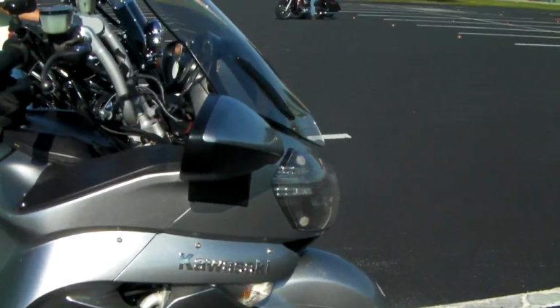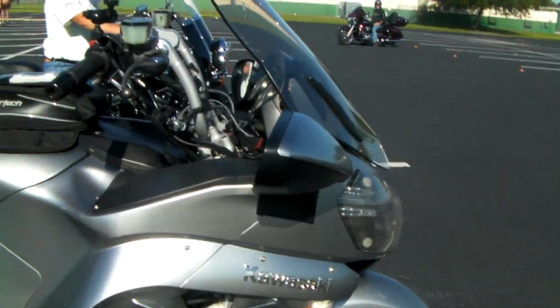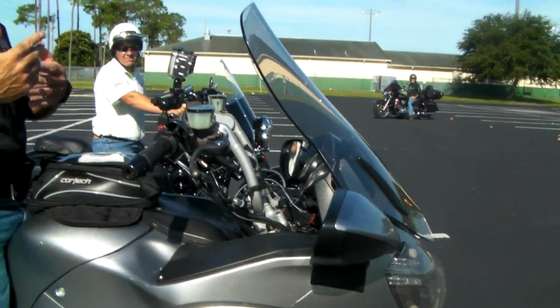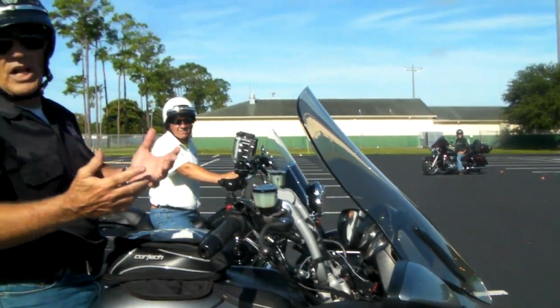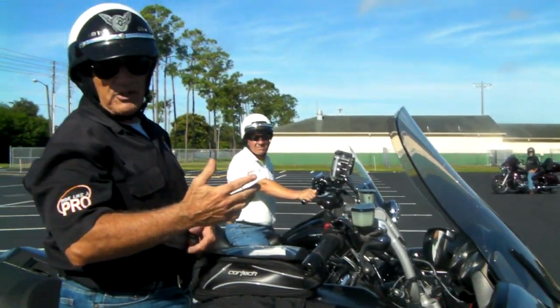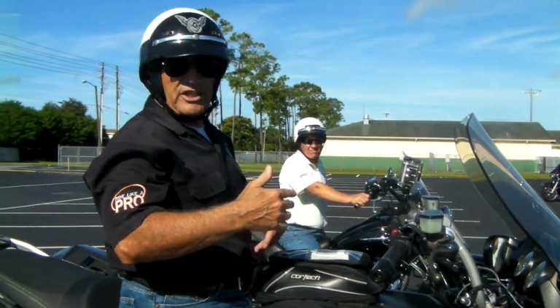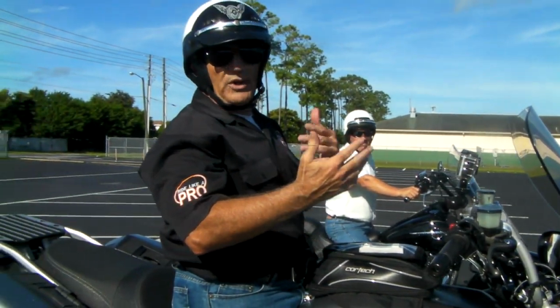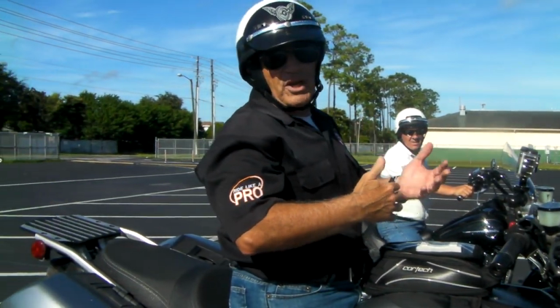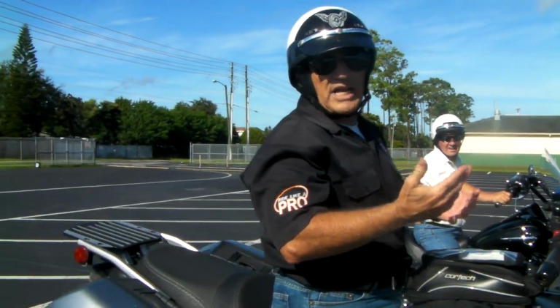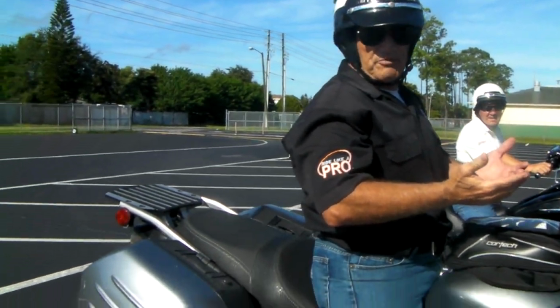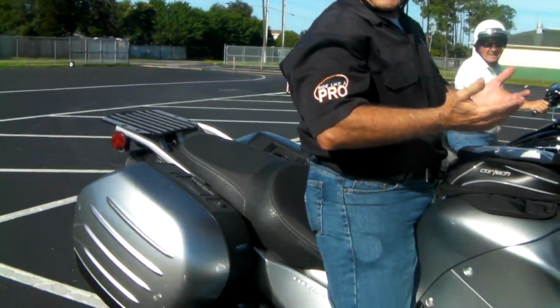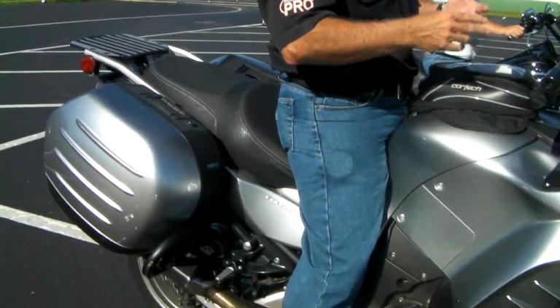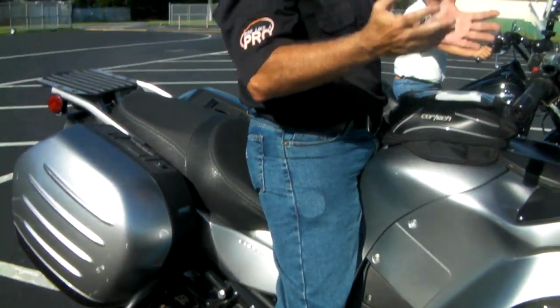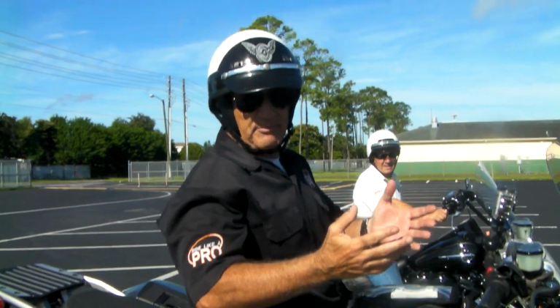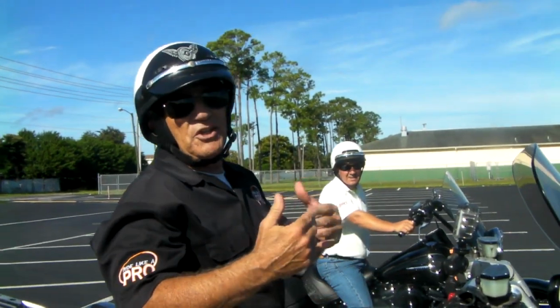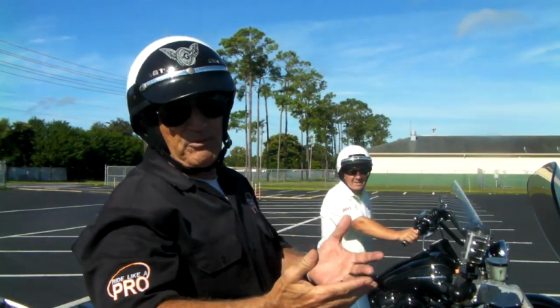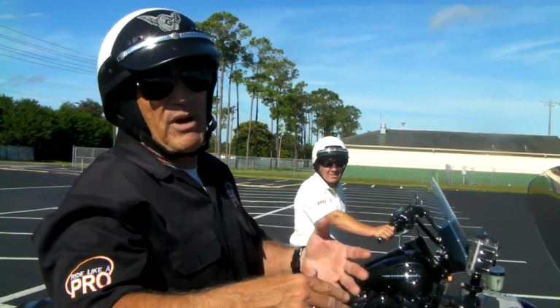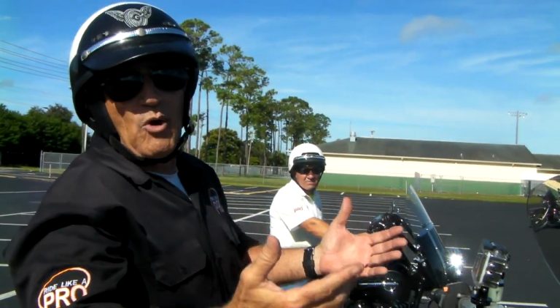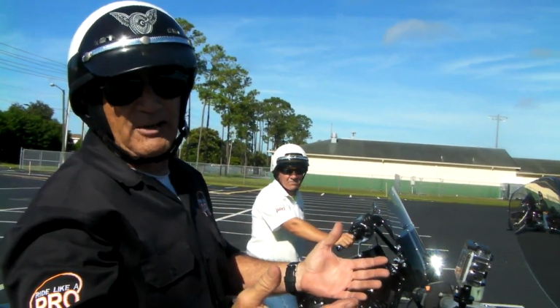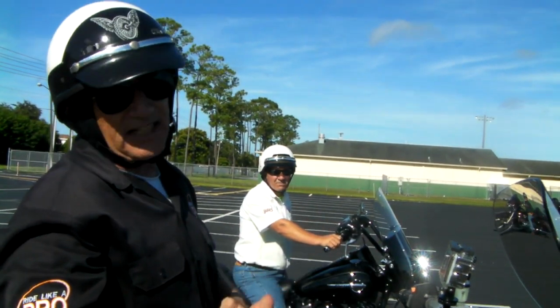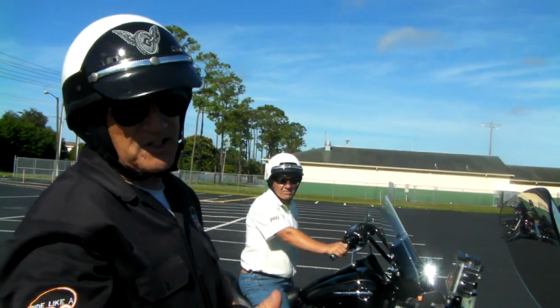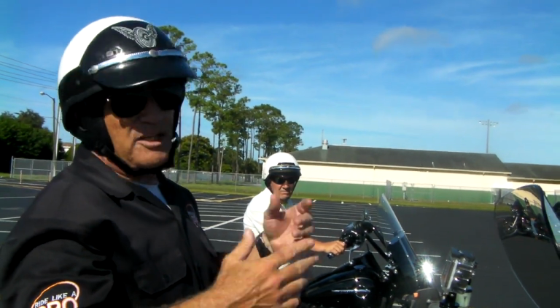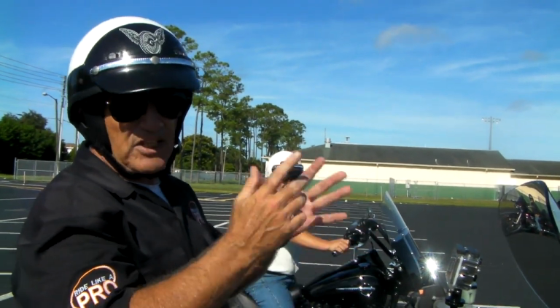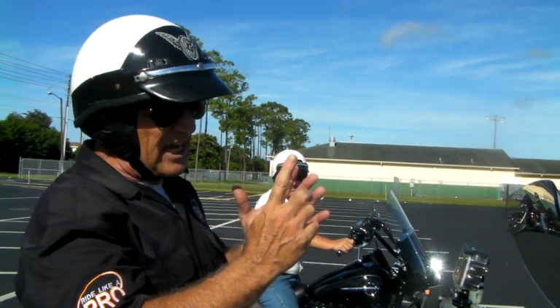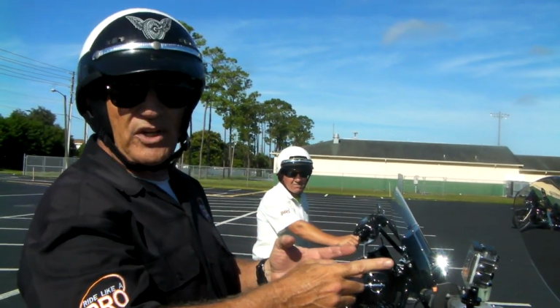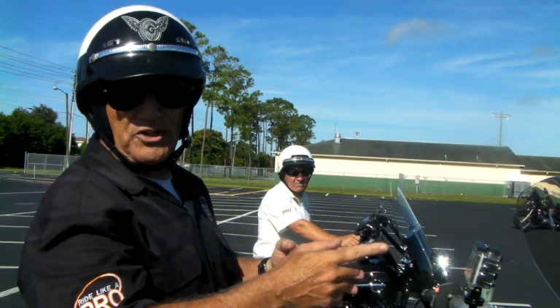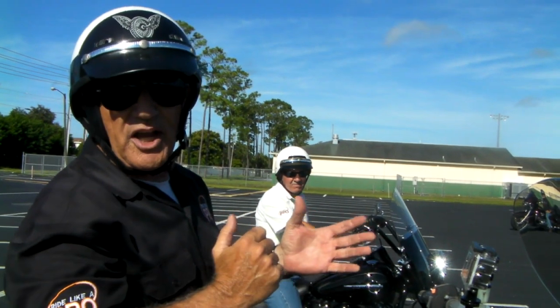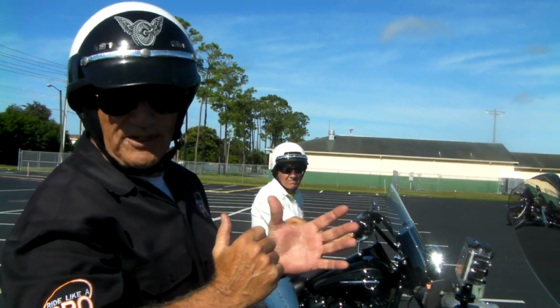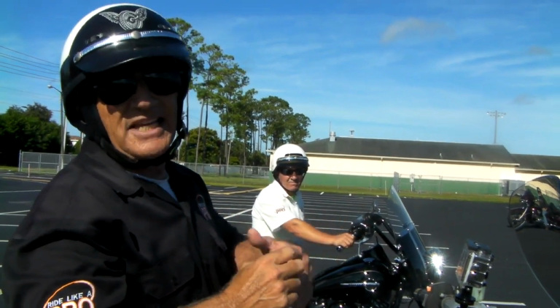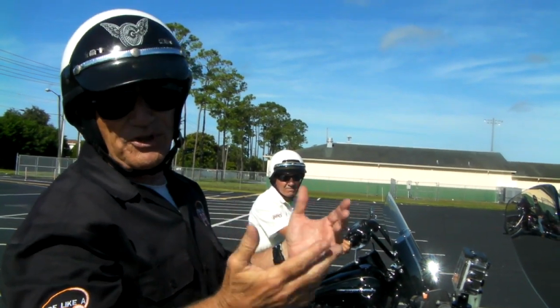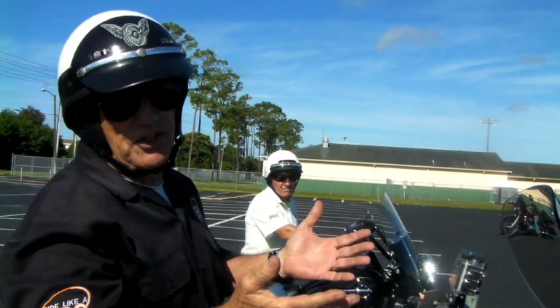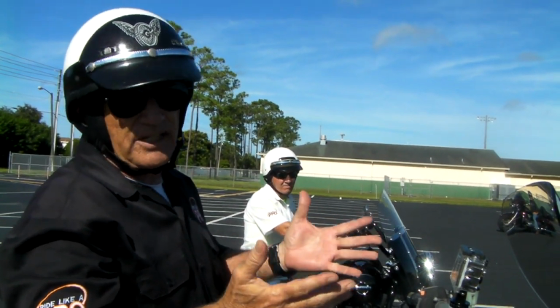I've been hearing from people who watch my videos — they say they want to see me on all kinds of different motorcycles. Well, I understand that because some people think my bike won't do that. But that's not the case. Any bike, if it's got two wheels, one in the front and one in the back, it will do these same techniques.